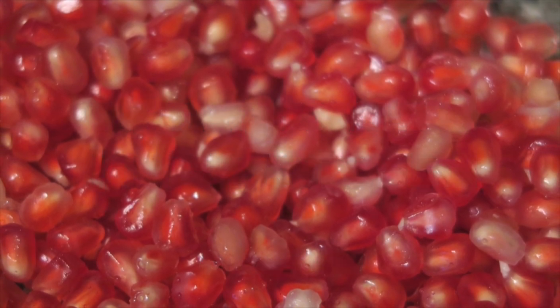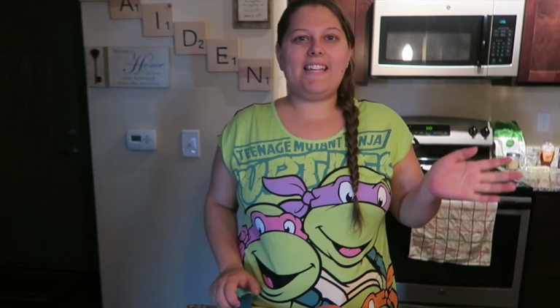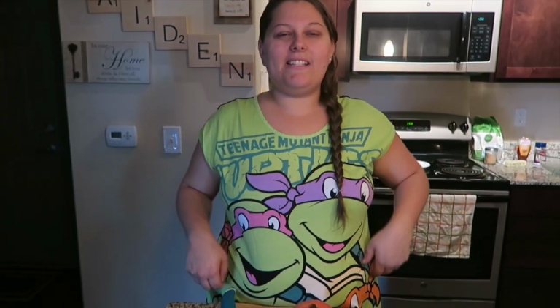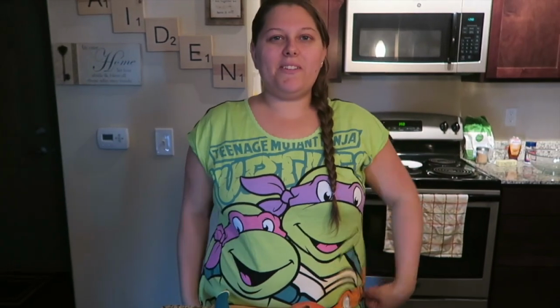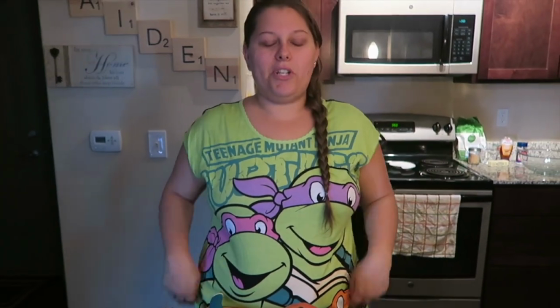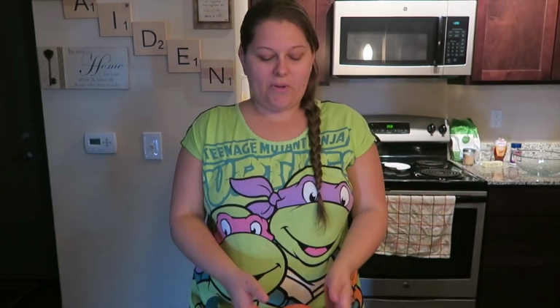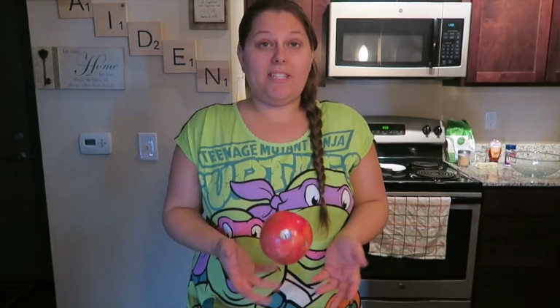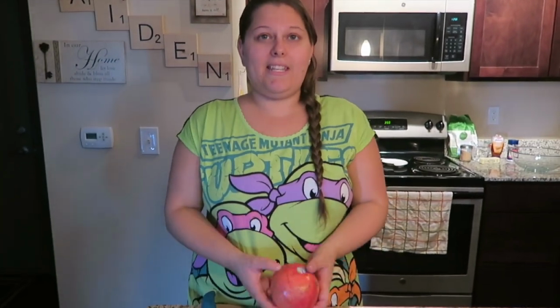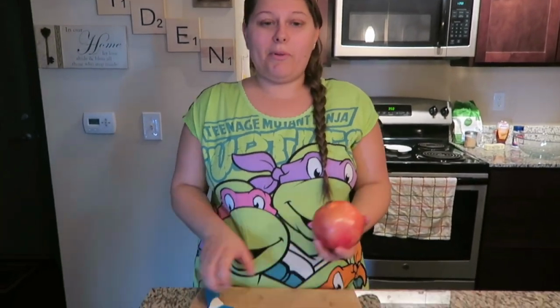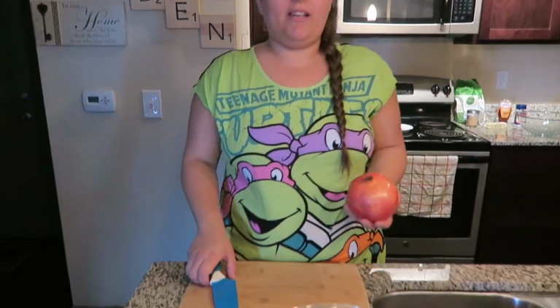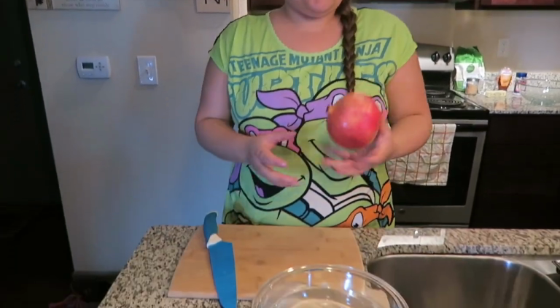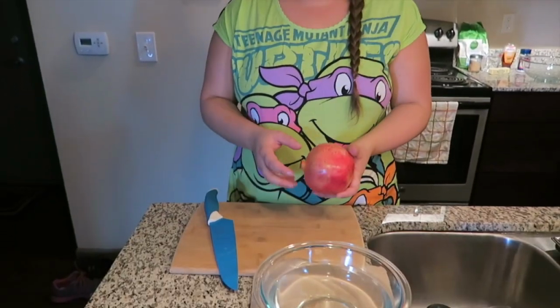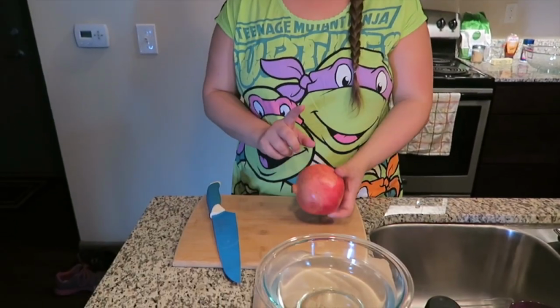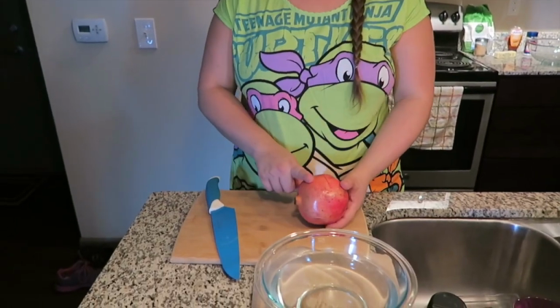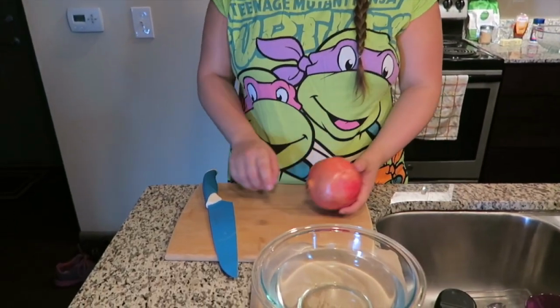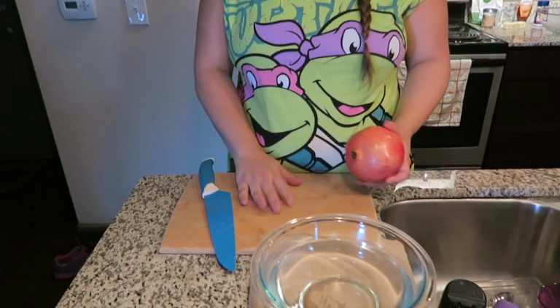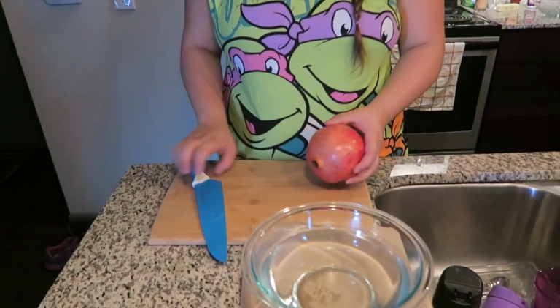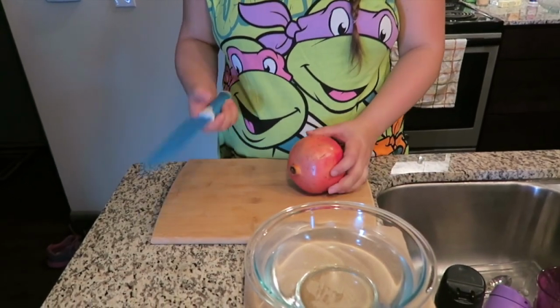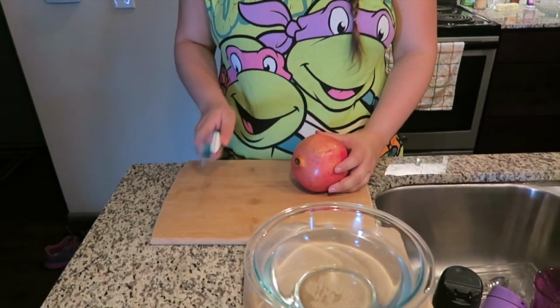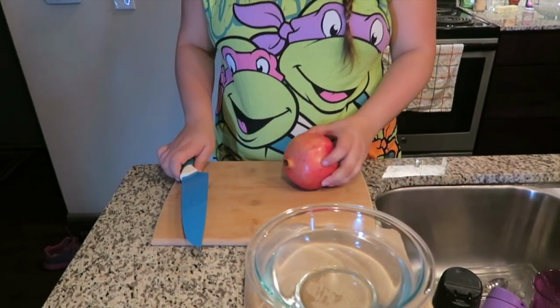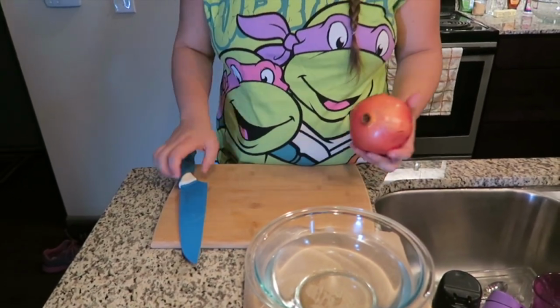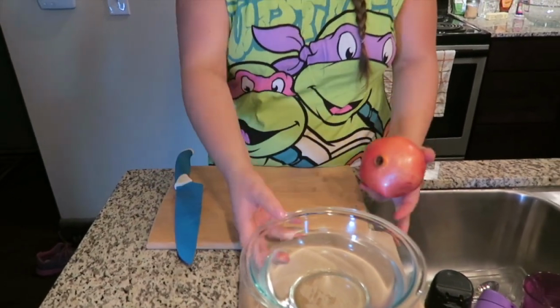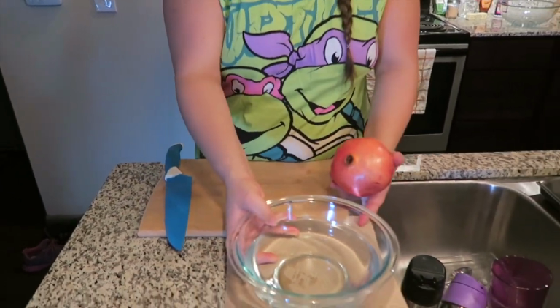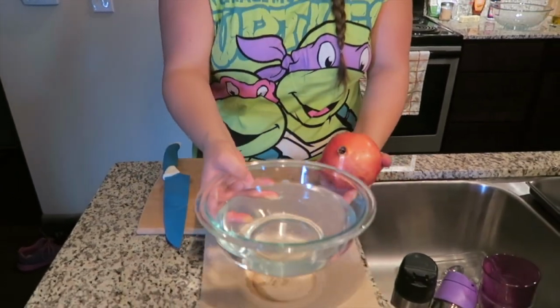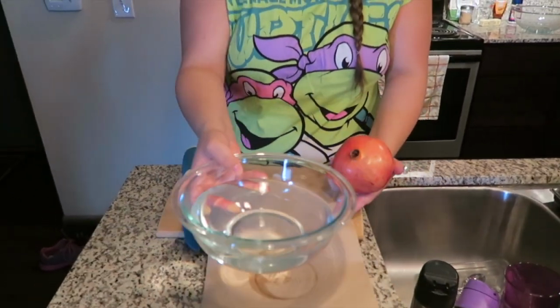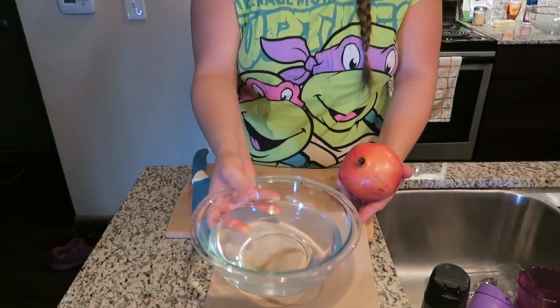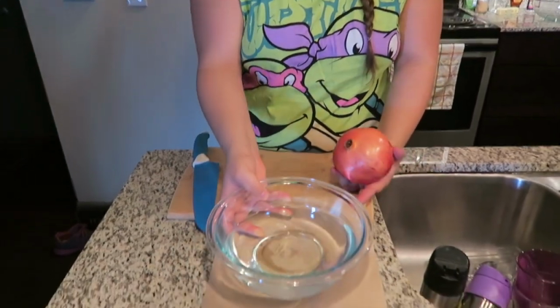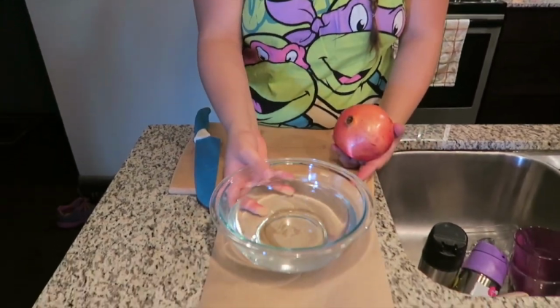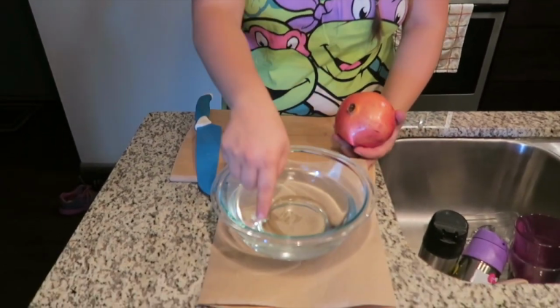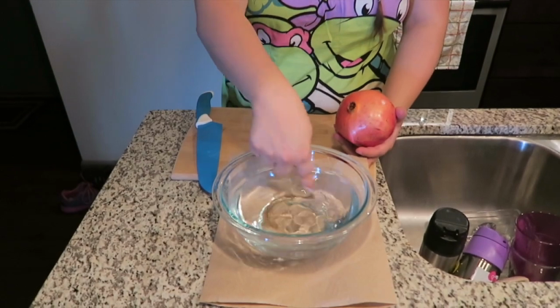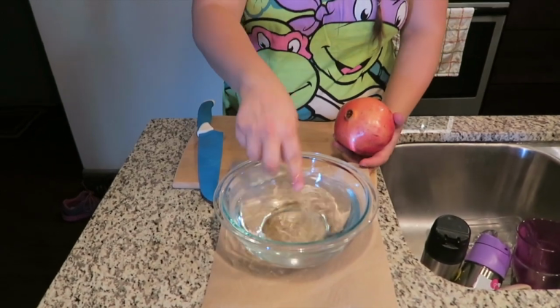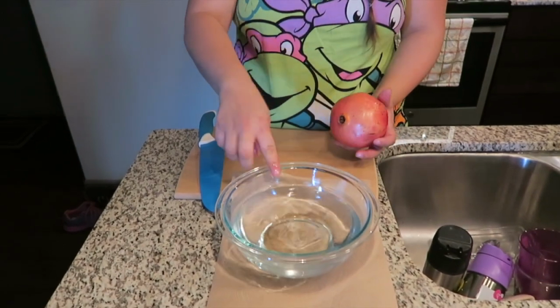Hi guys, on today's video I wanted to show you how to de-seed a pomegranate. What you're going to need is a pomegranate, a cutting board, a sharp knife, and a bowl of cold water with a paper towel underneath it.